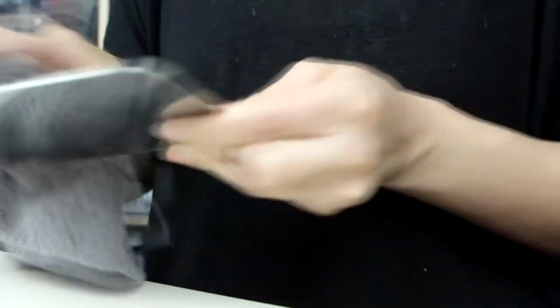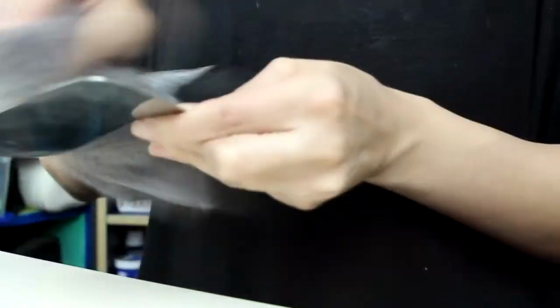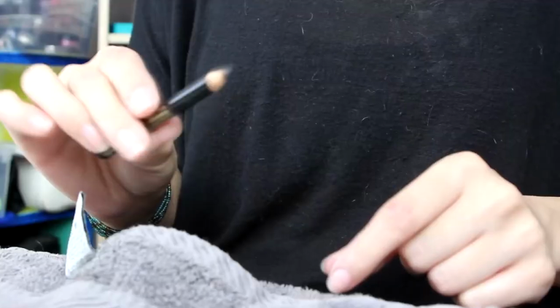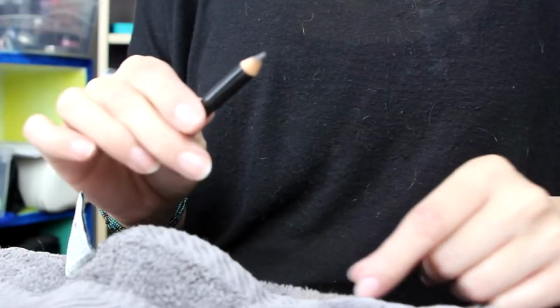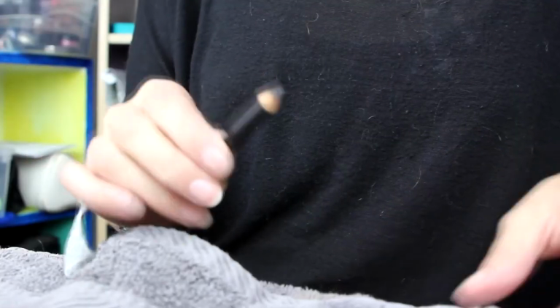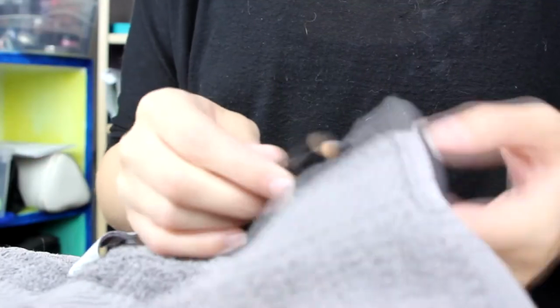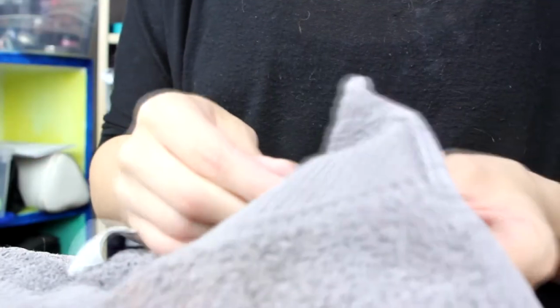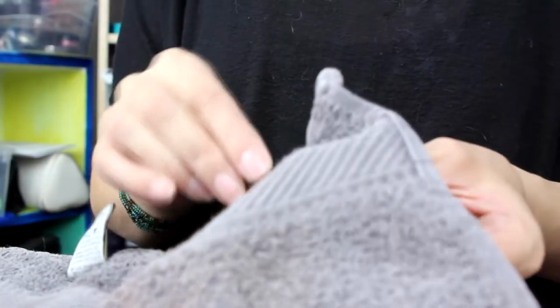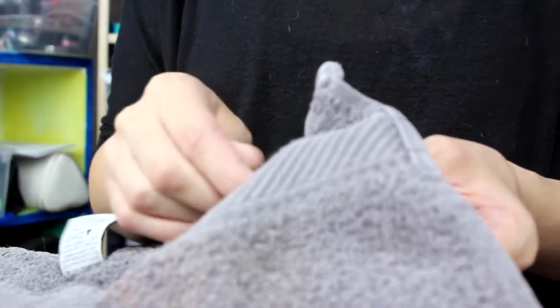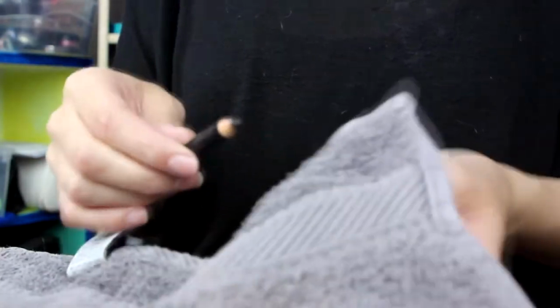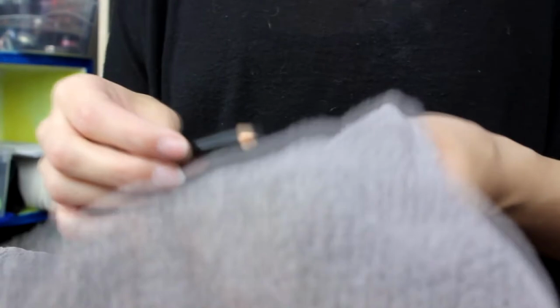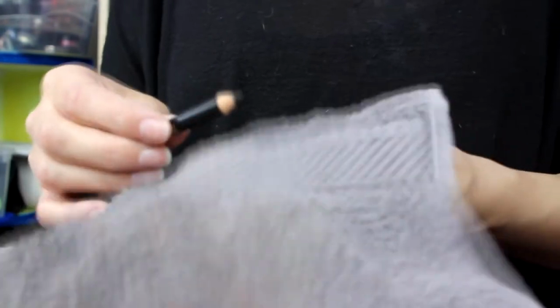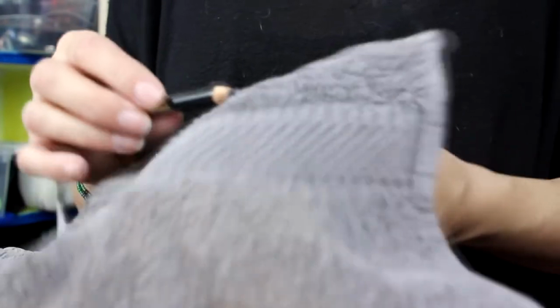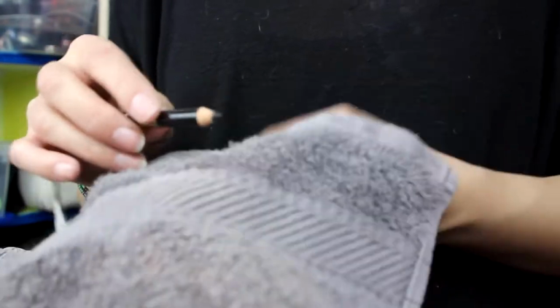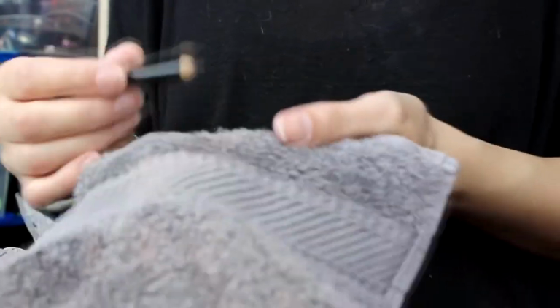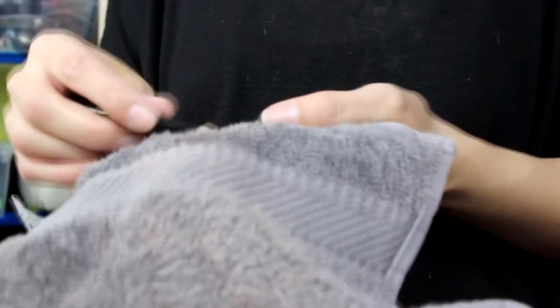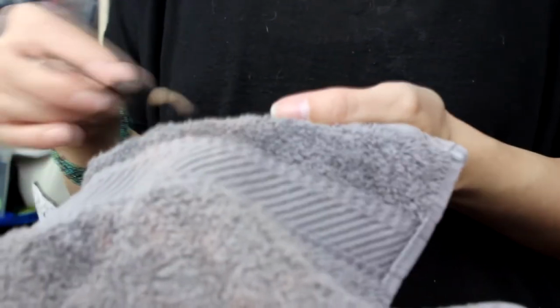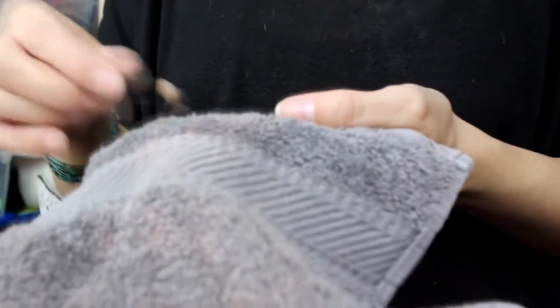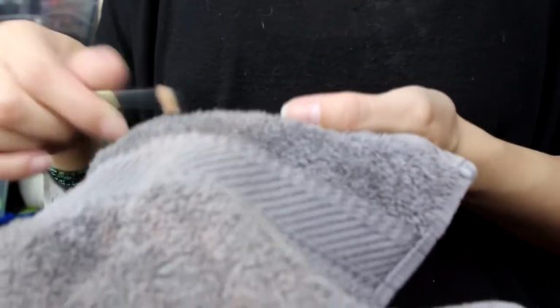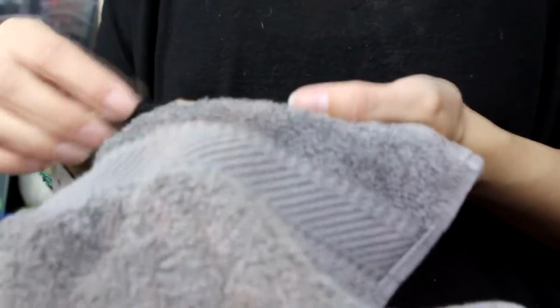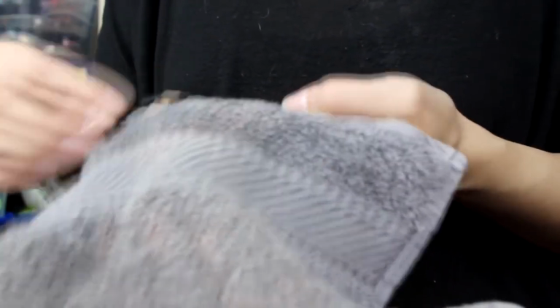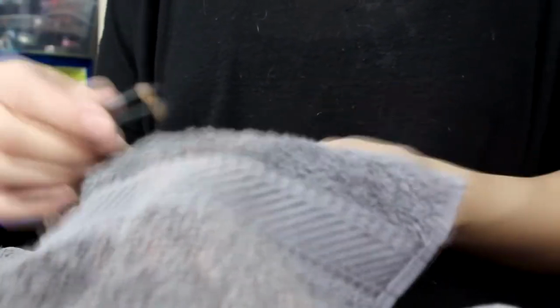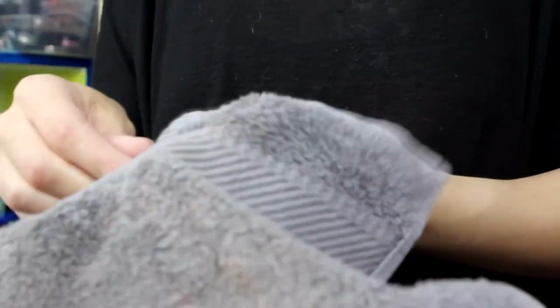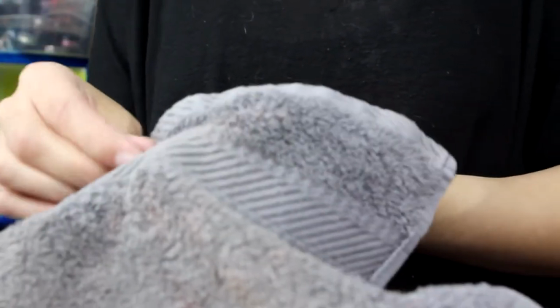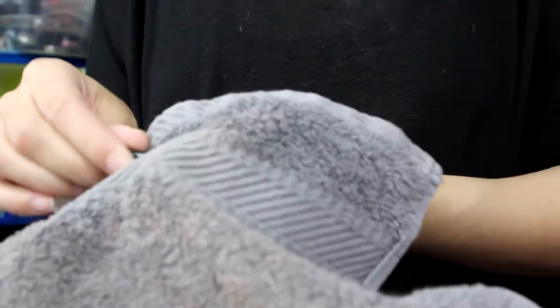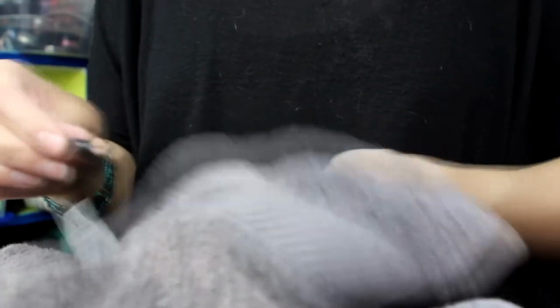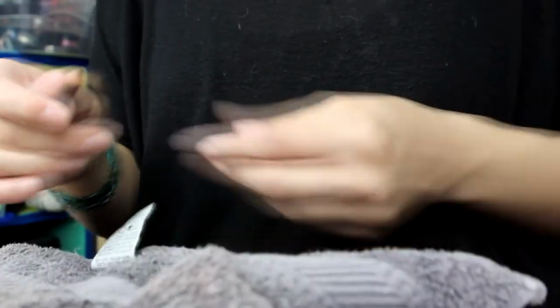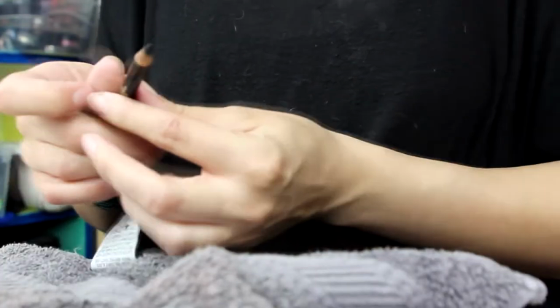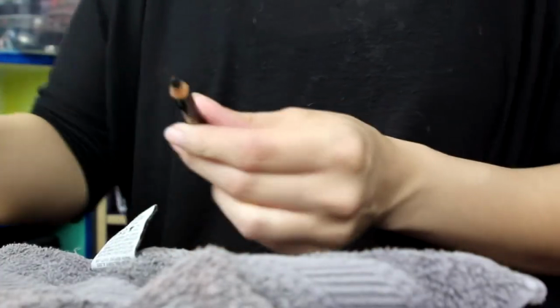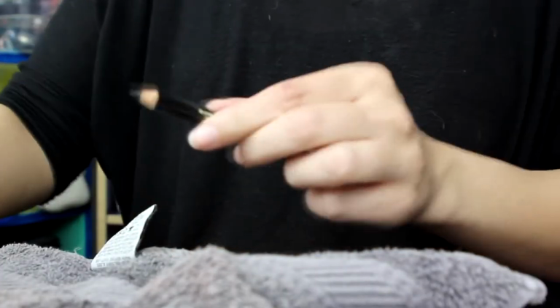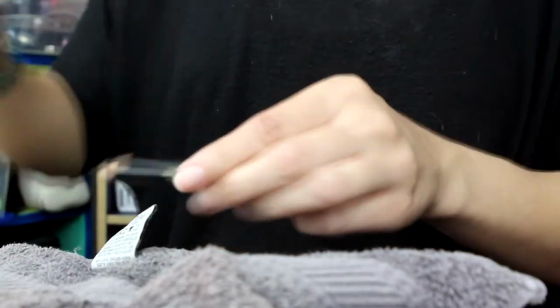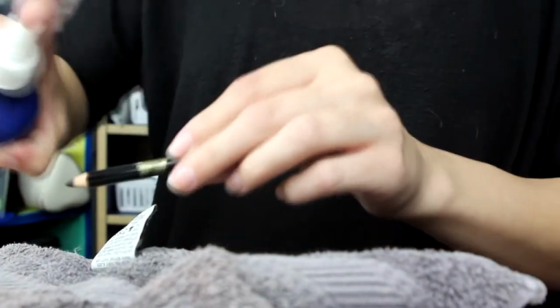For eyeliners I like to wipe off a layer, or you could use your clean sharpener and give it a good sharpen. Then you can either soak it — dip it in ISO — or you can give it a good spray and that'll clean it.